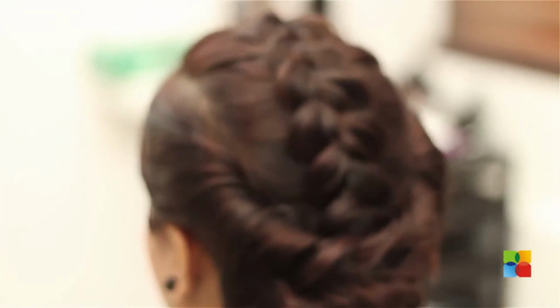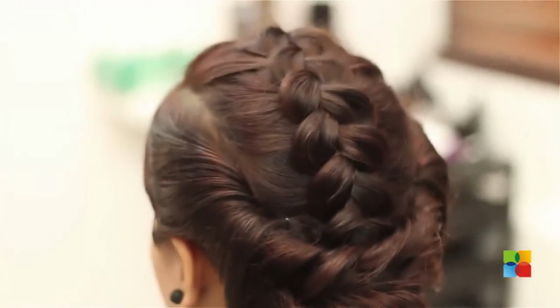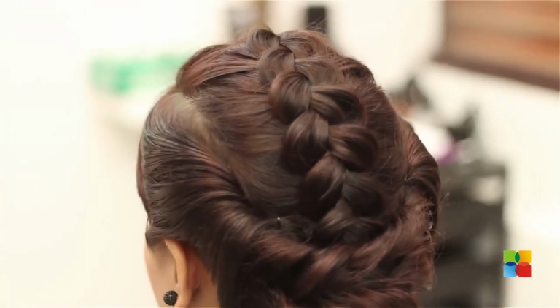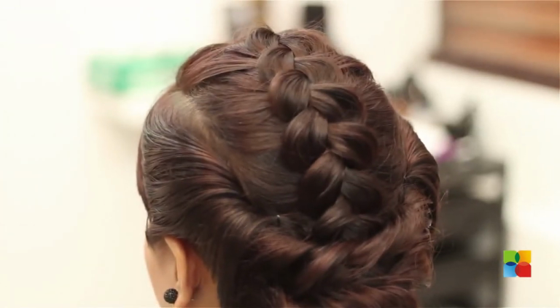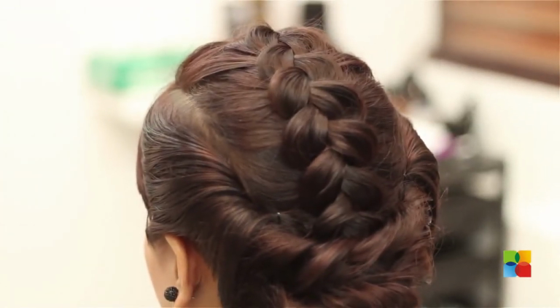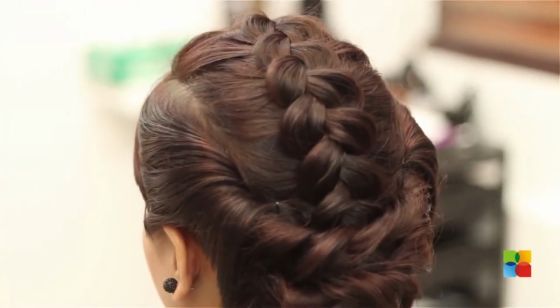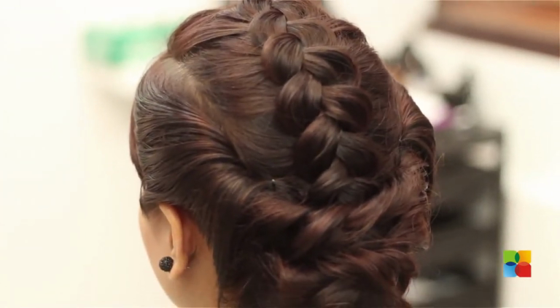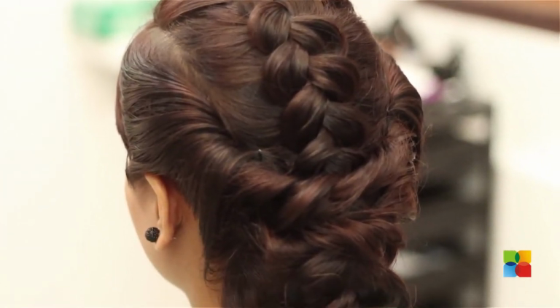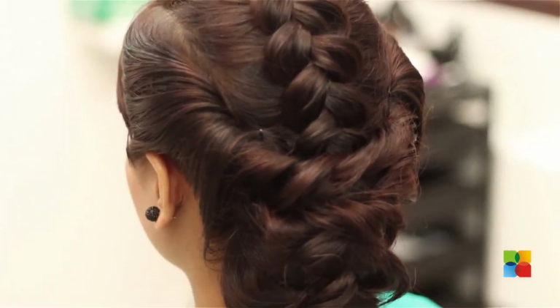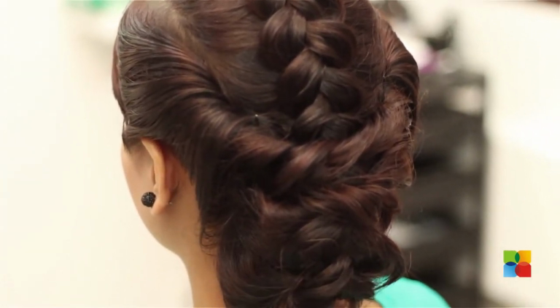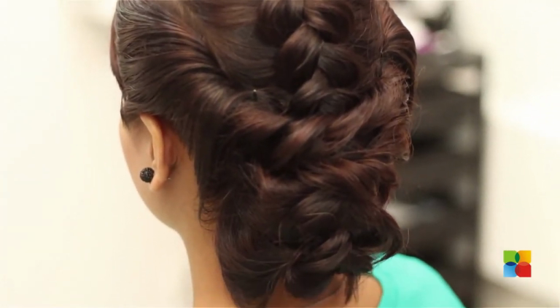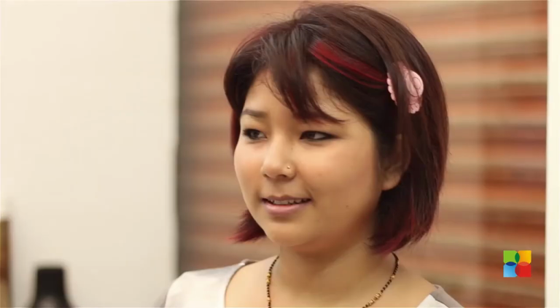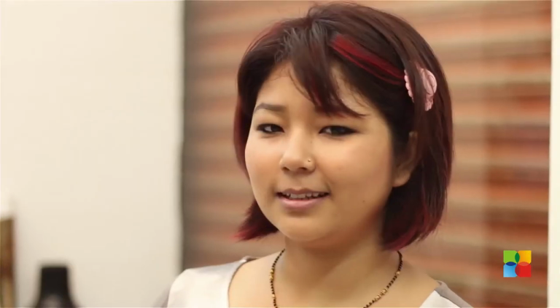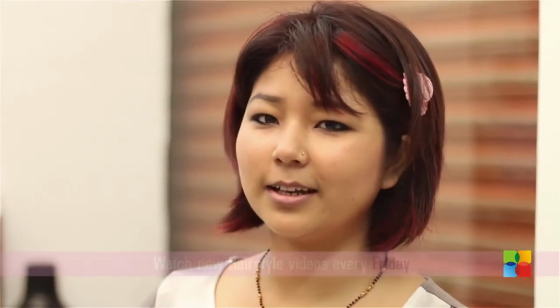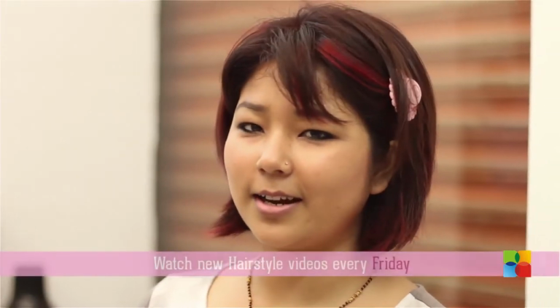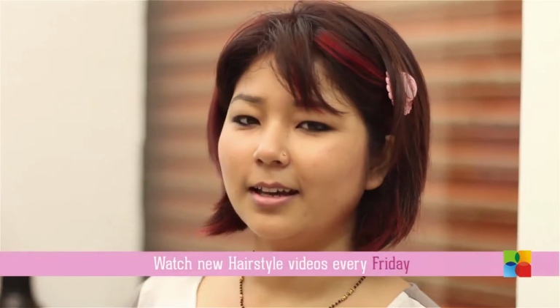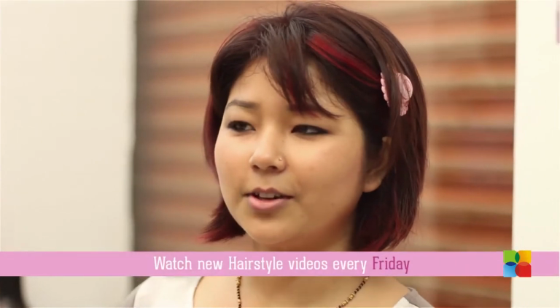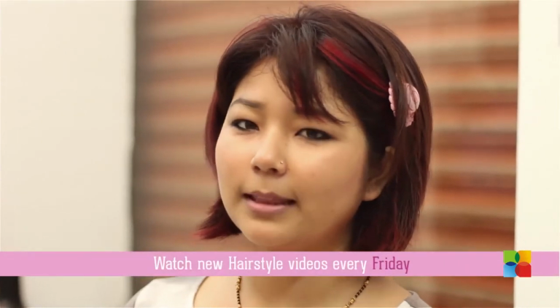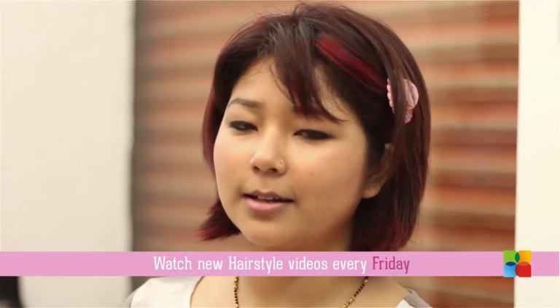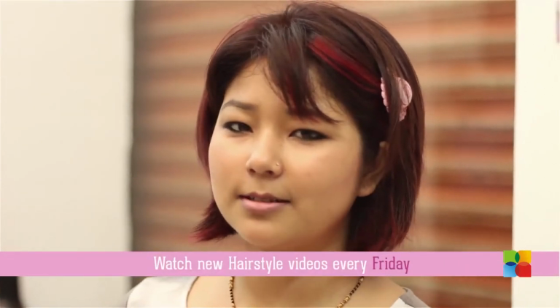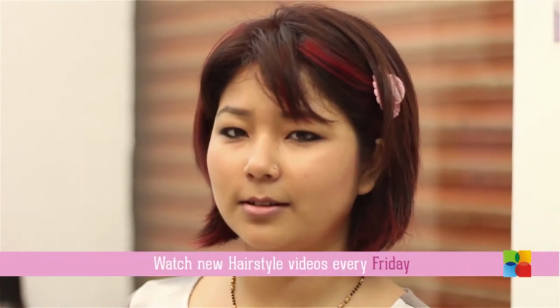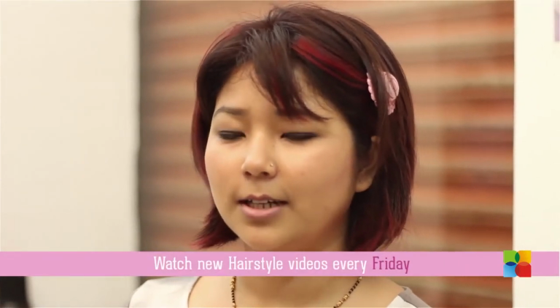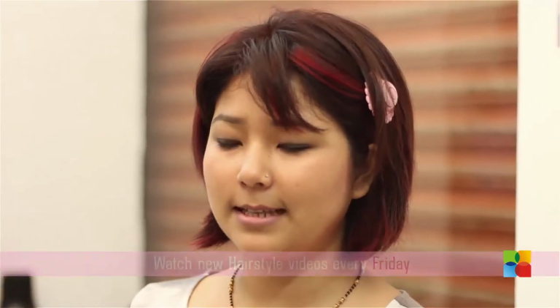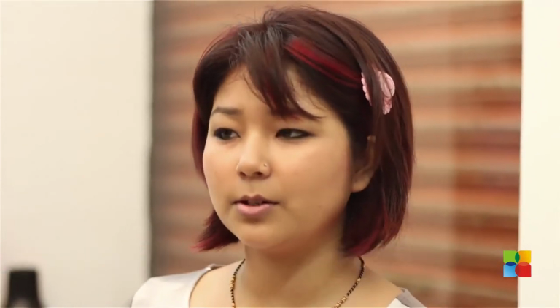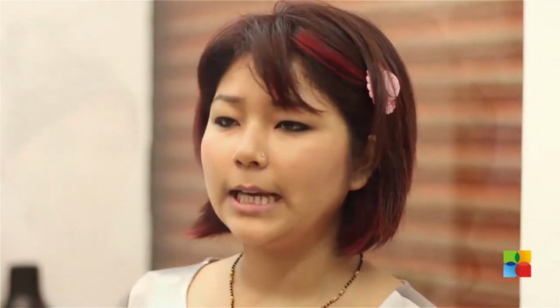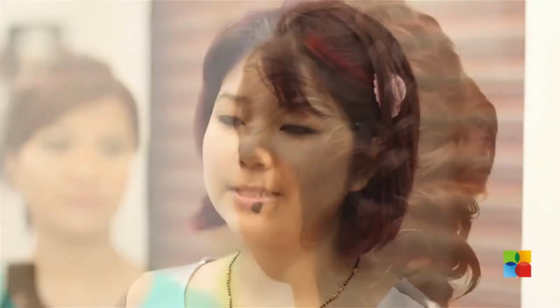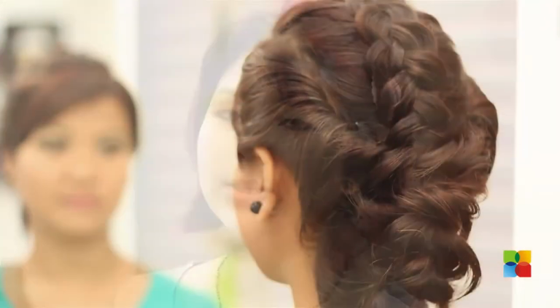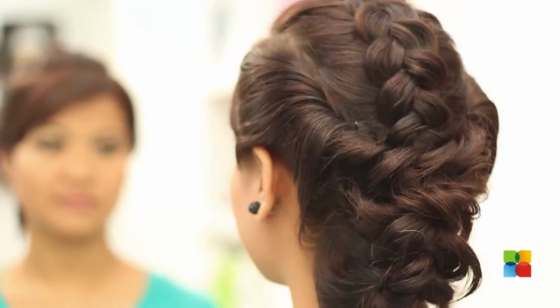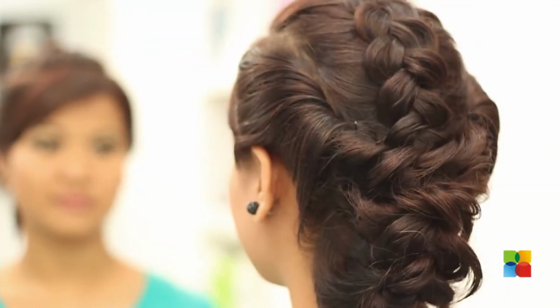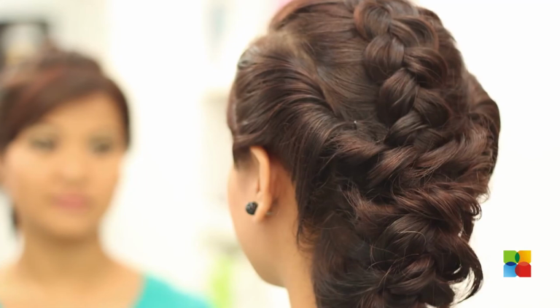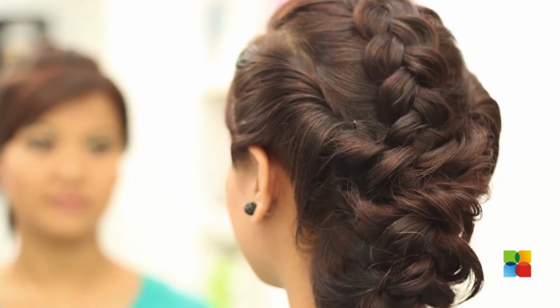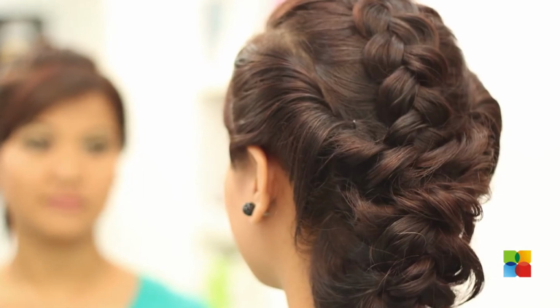I am done with the pancake abdu. This you can try for your main function or reception look, especially when you are wearing a closed neck outfit.